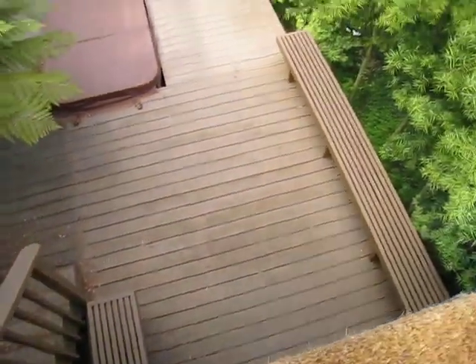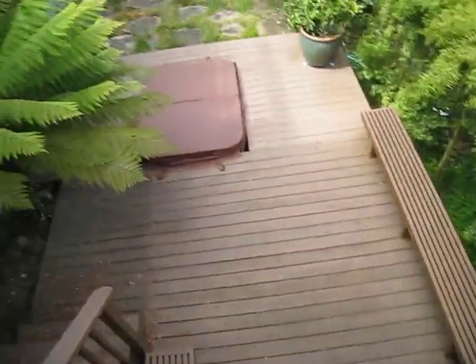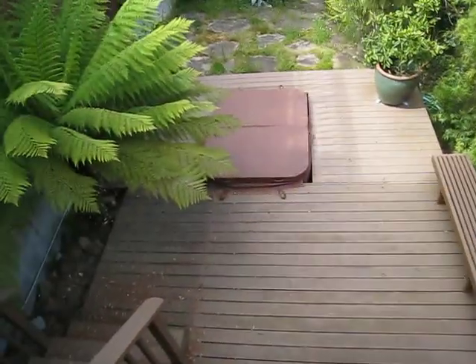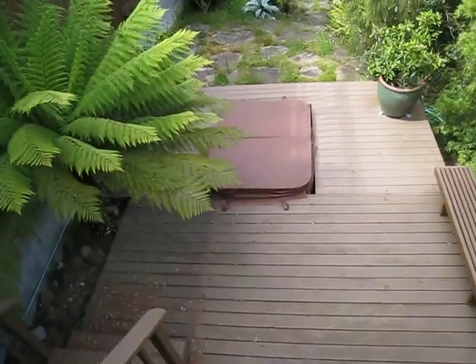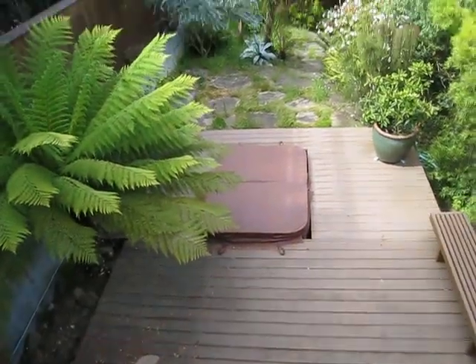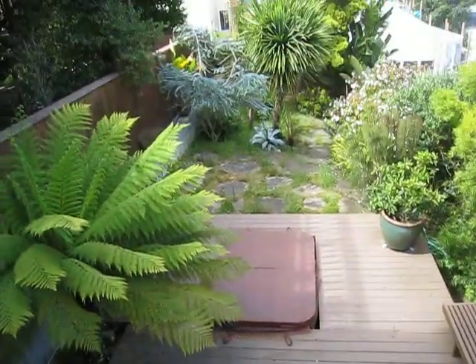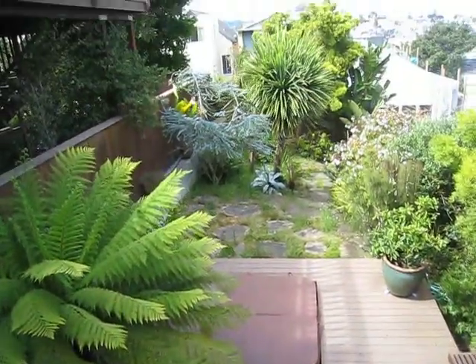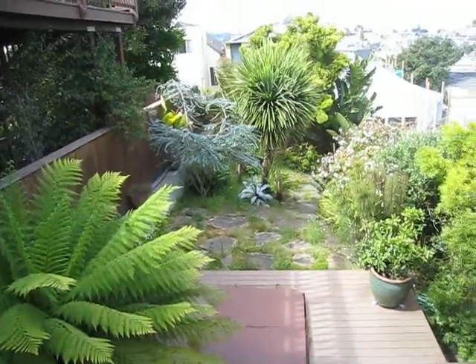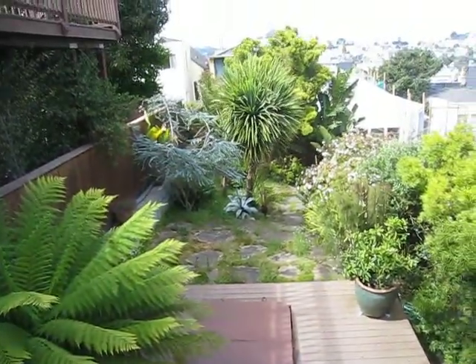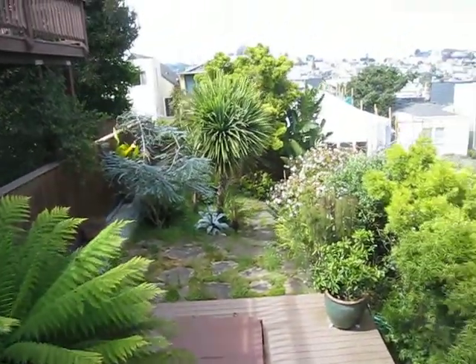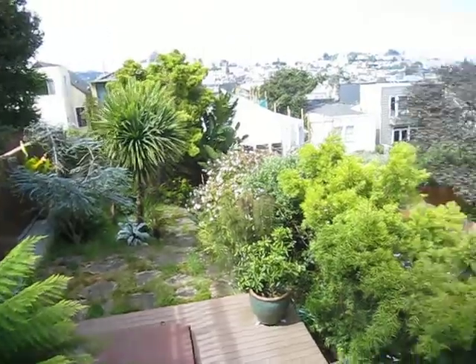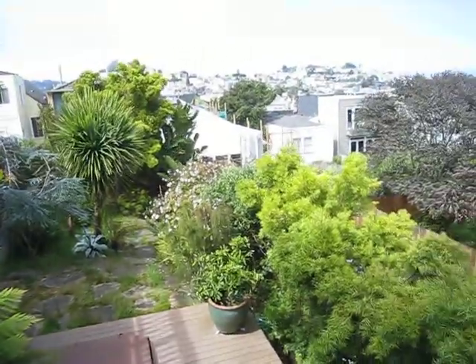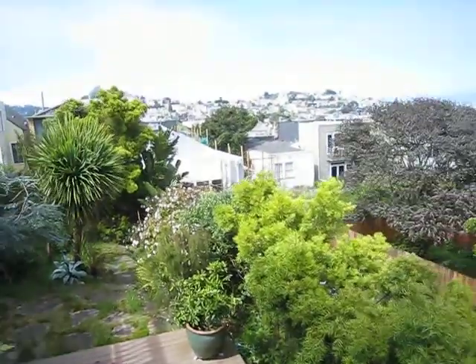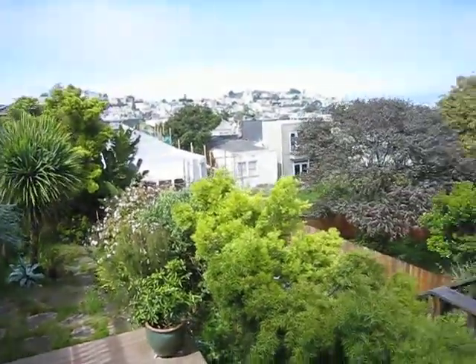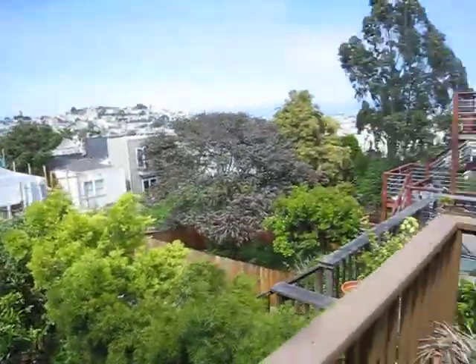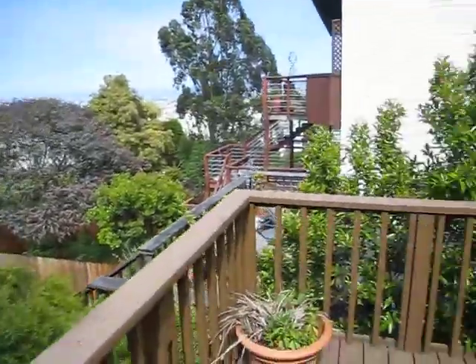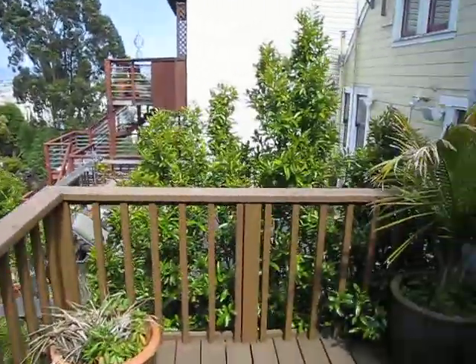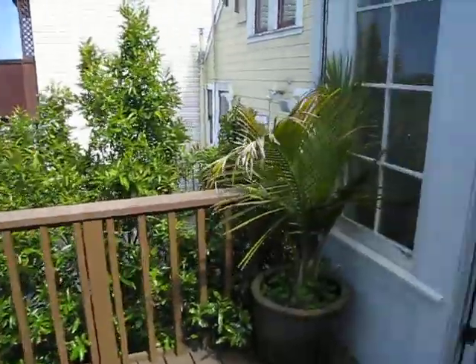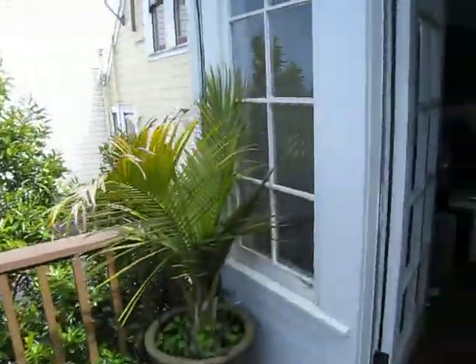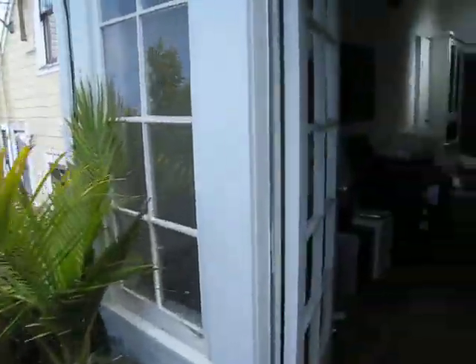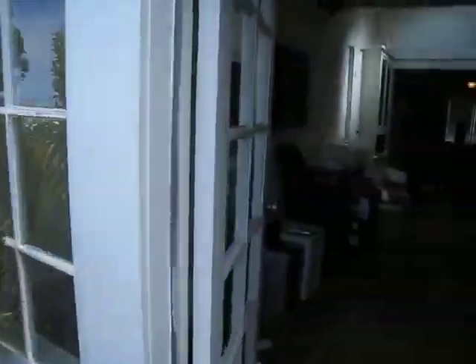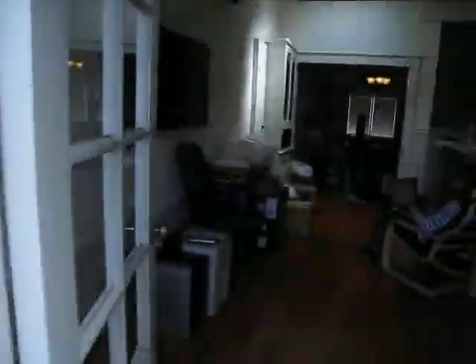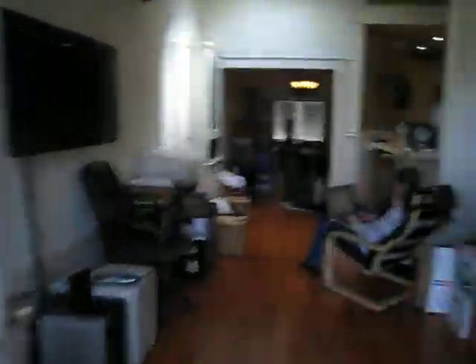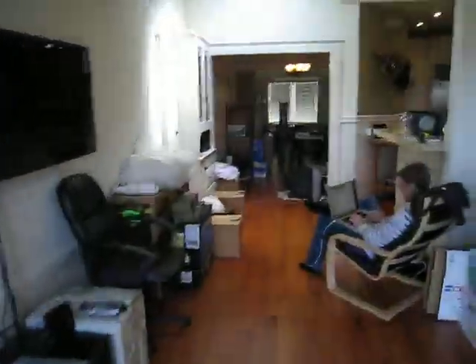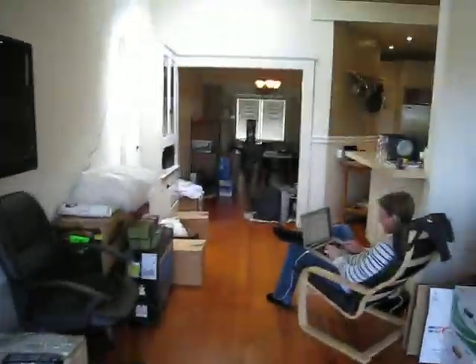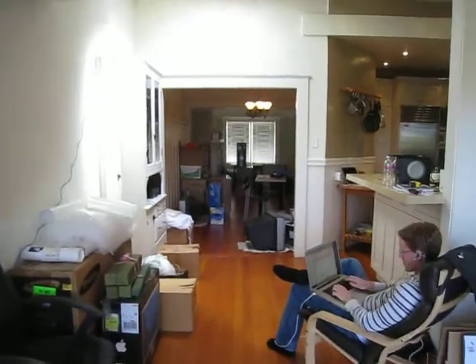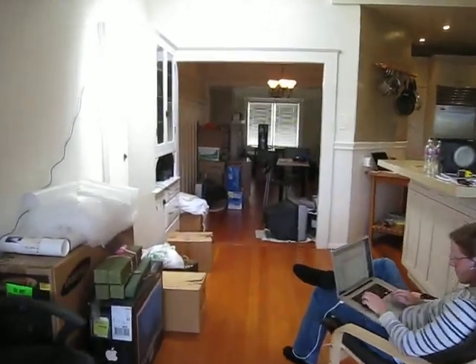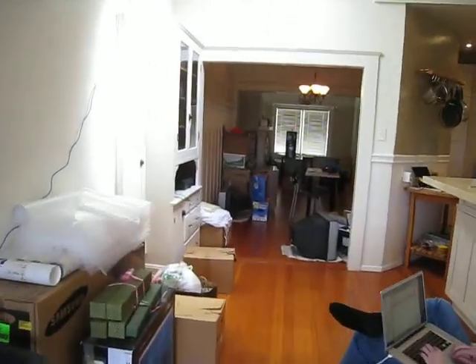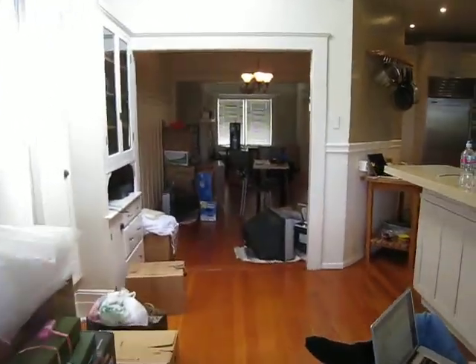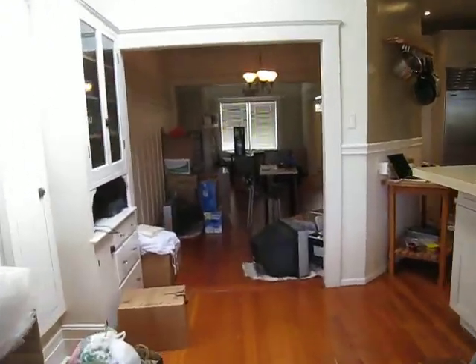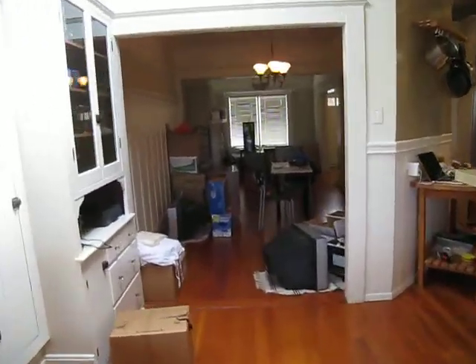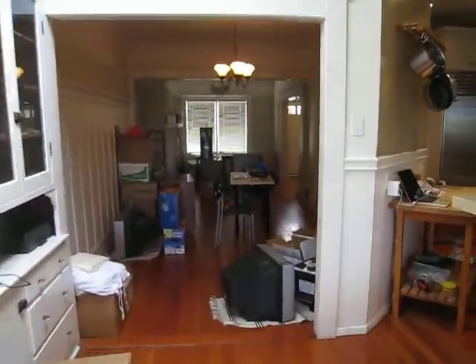And the back porch — got tables. And there's the hot tub. Backyard. So pretty cool. Now let's go upstairs.